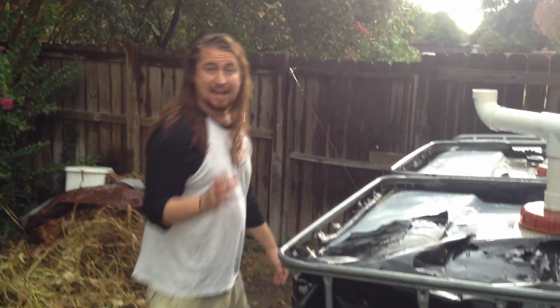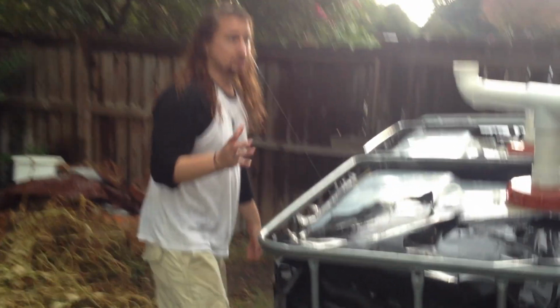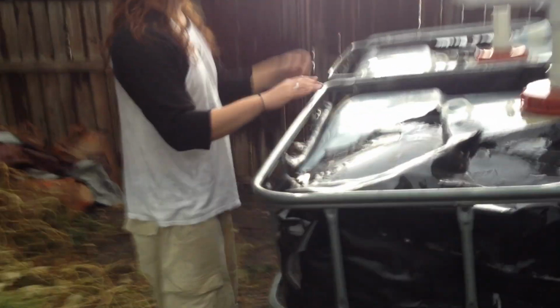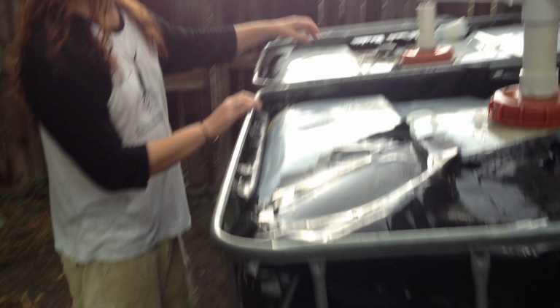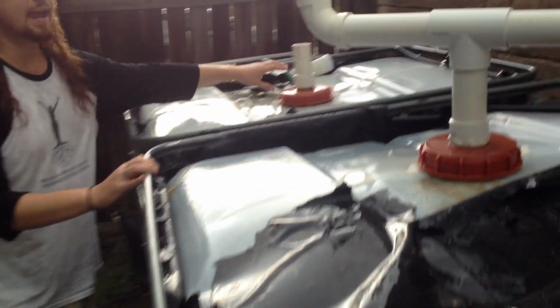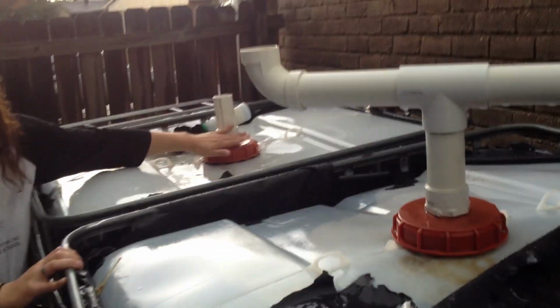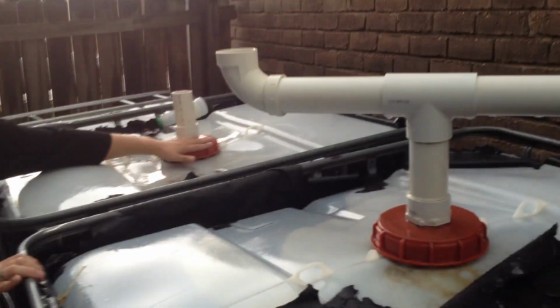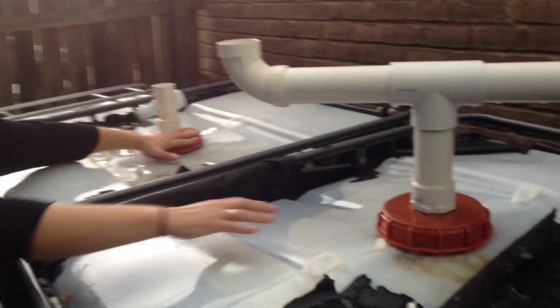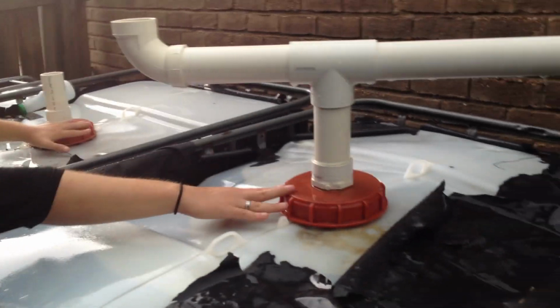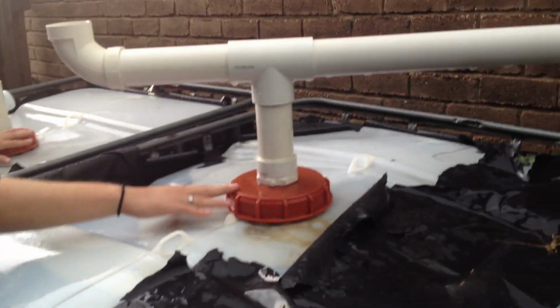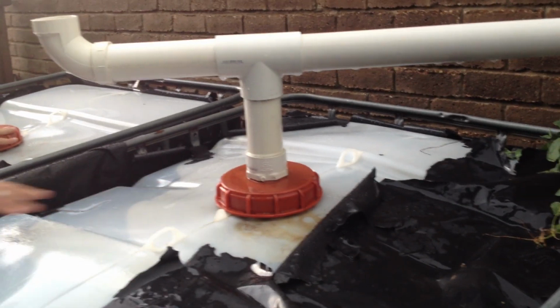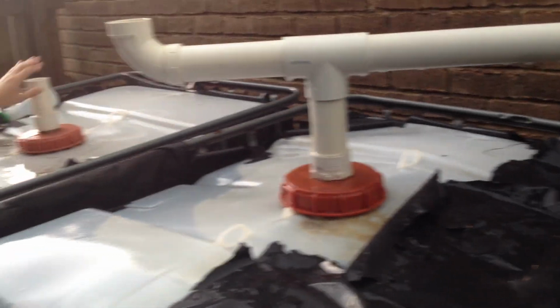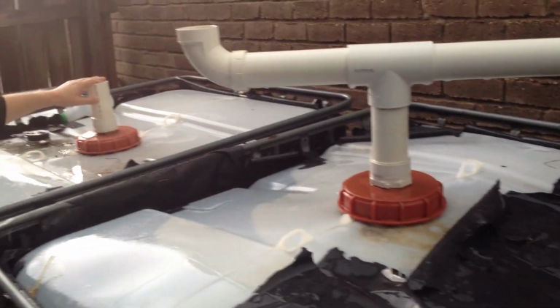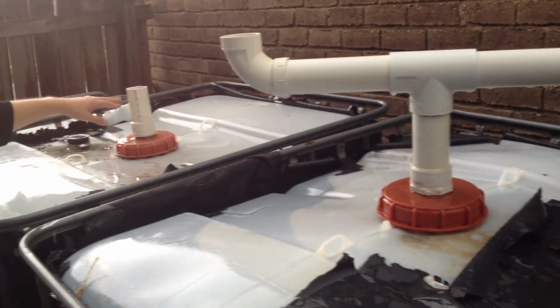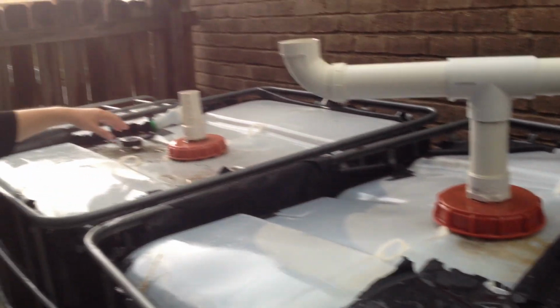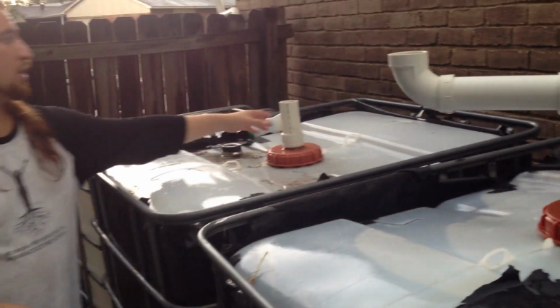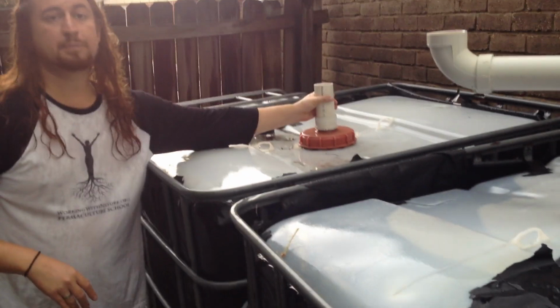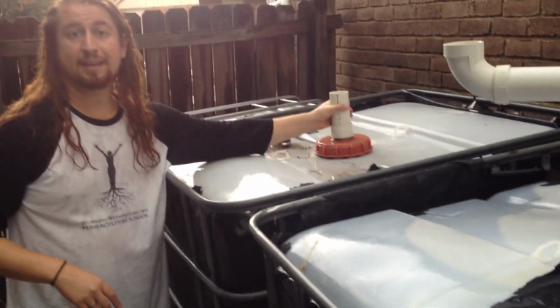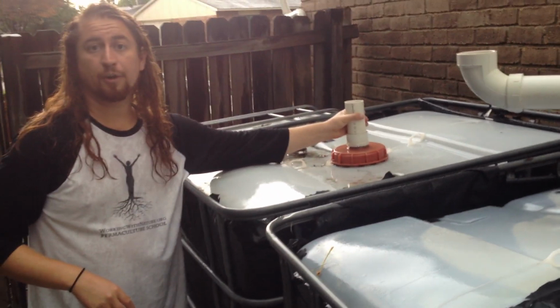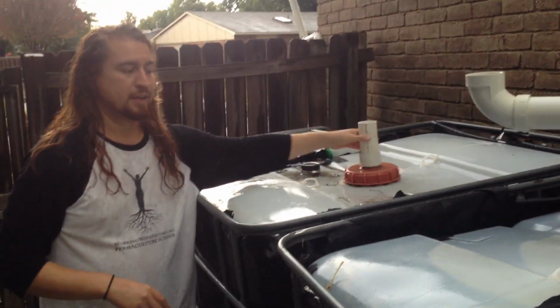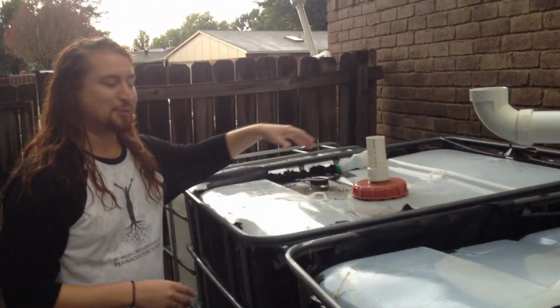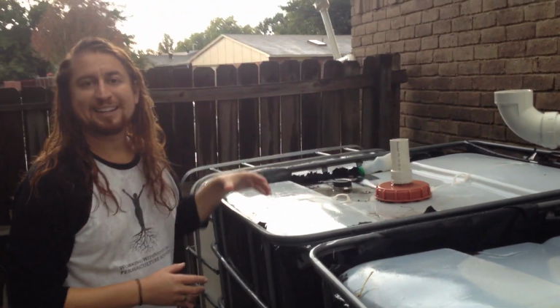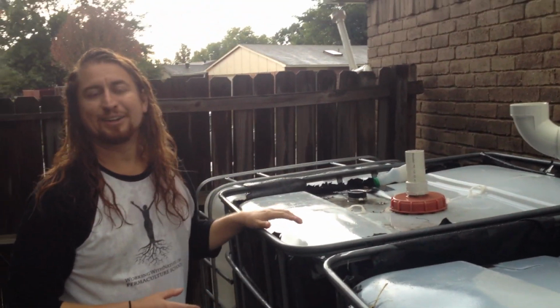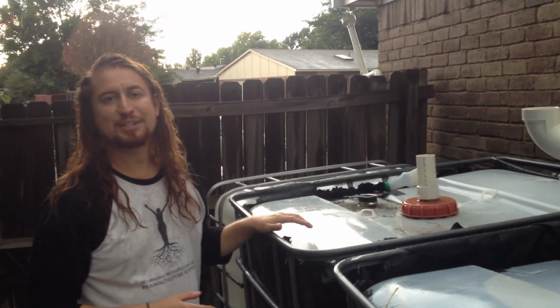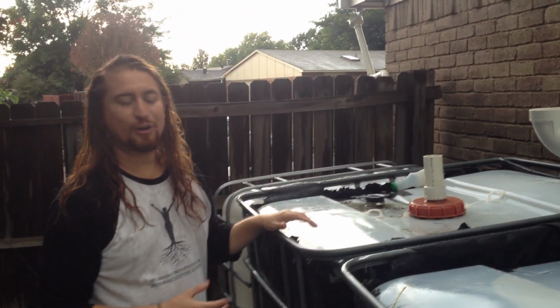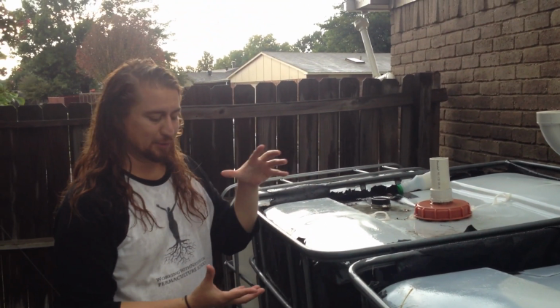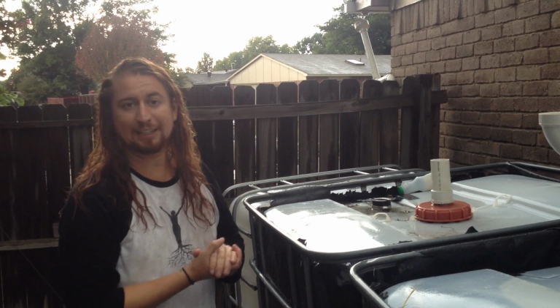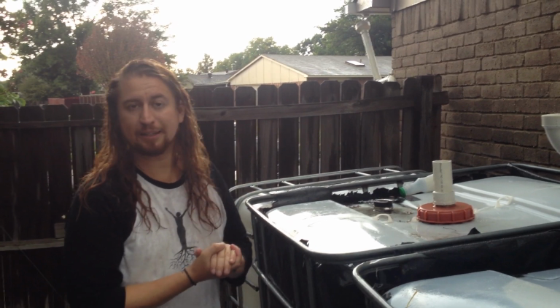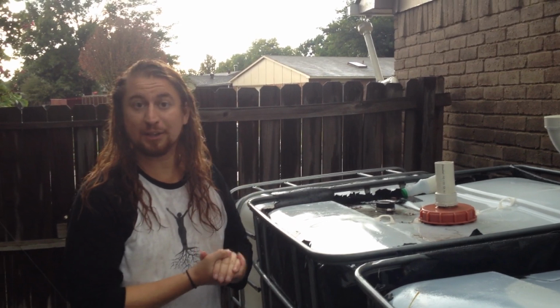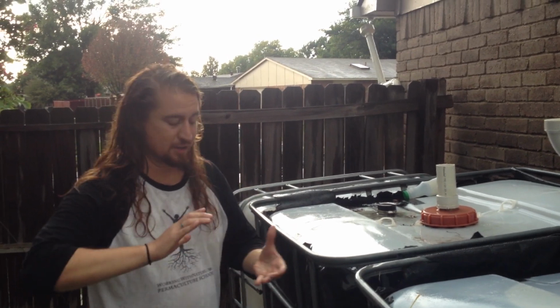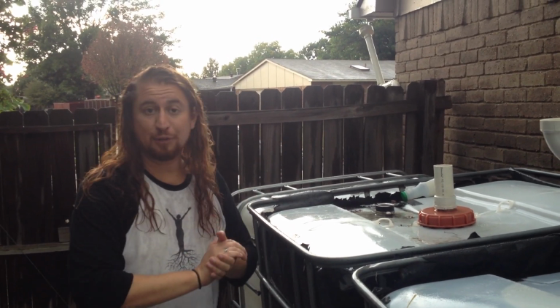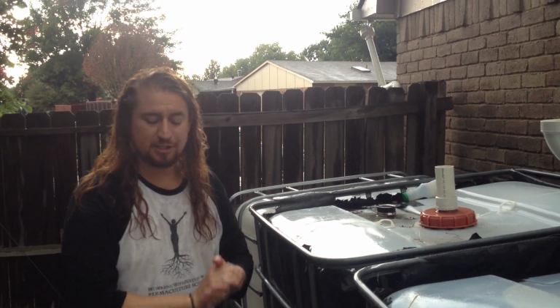The last thing to note on this is that each tank needs a vent. If you don't put a vent on here — just an open space to the air — when you take the water out it will actually collapse like a soda can when you crush it.